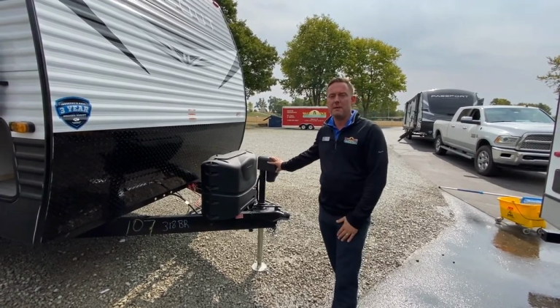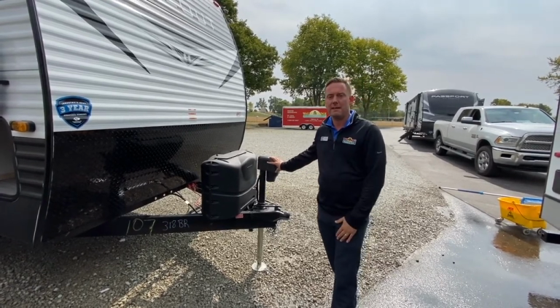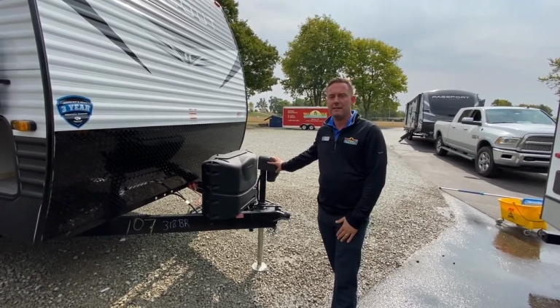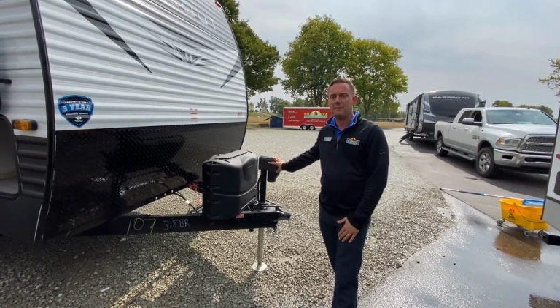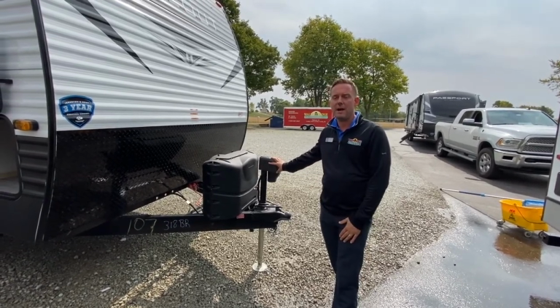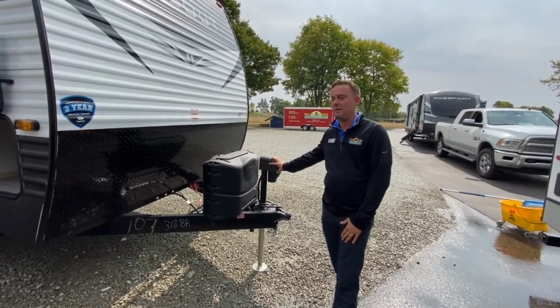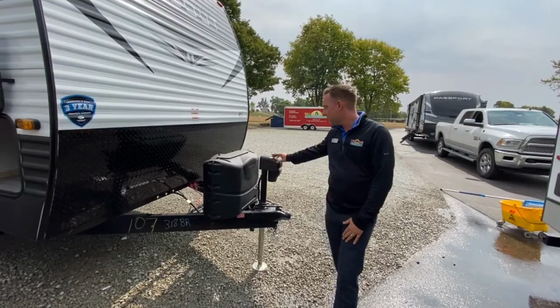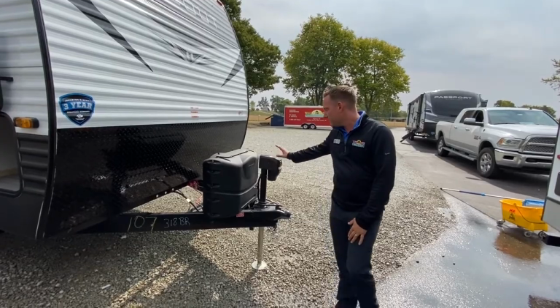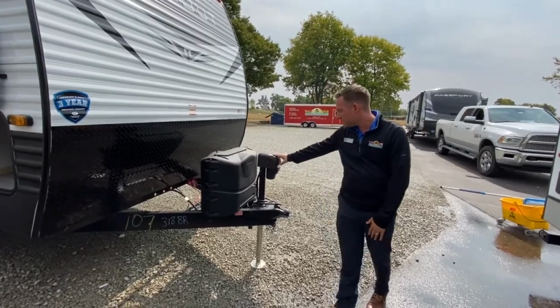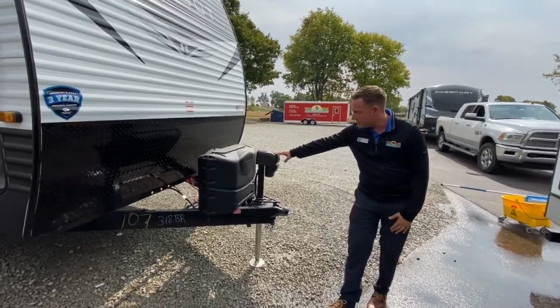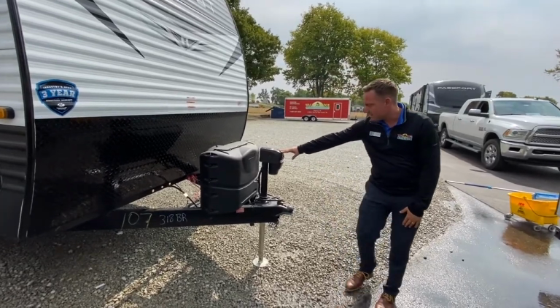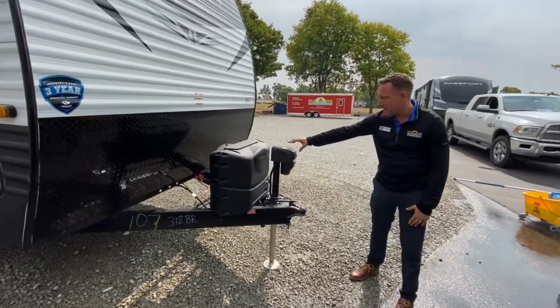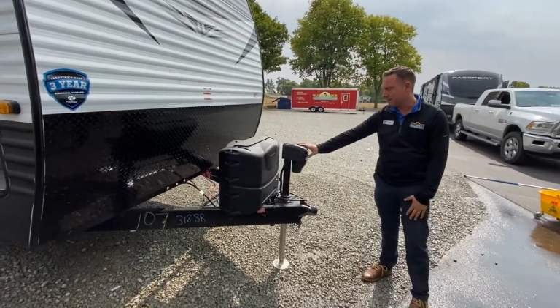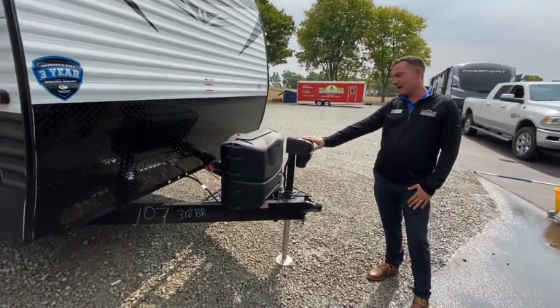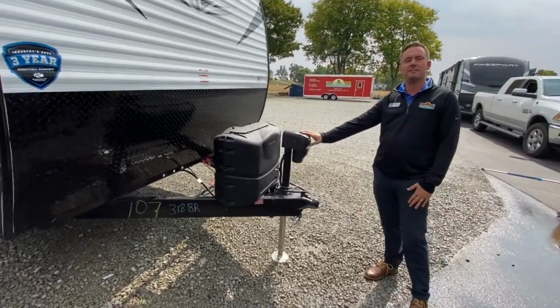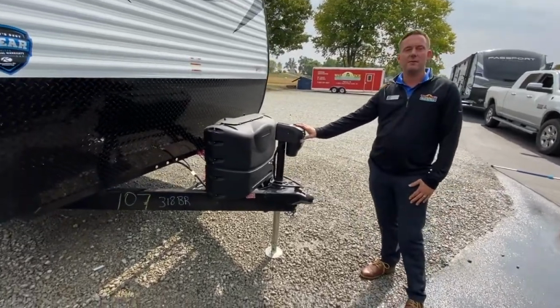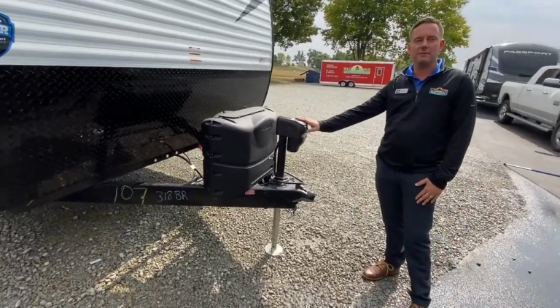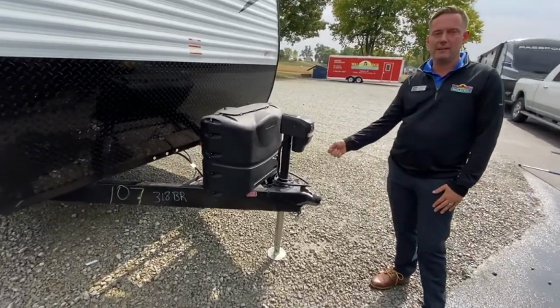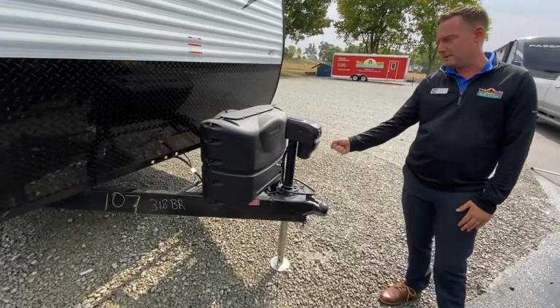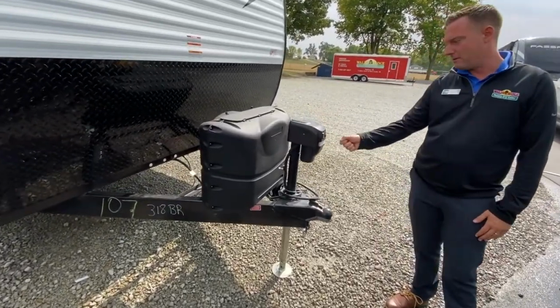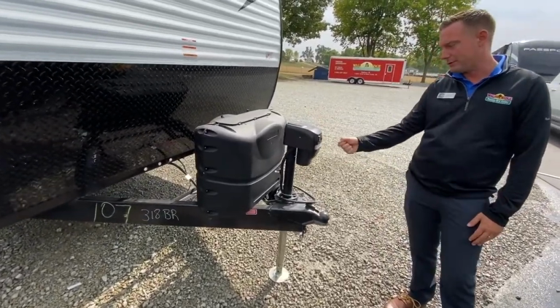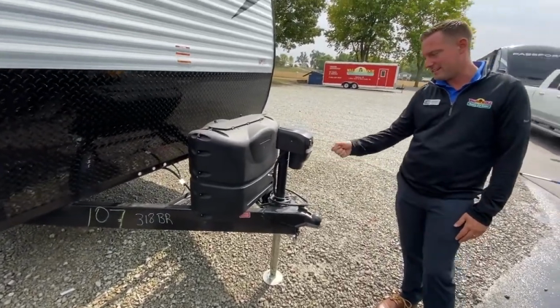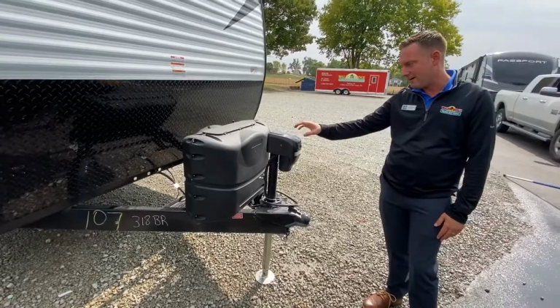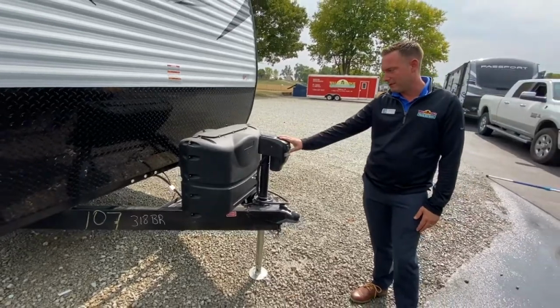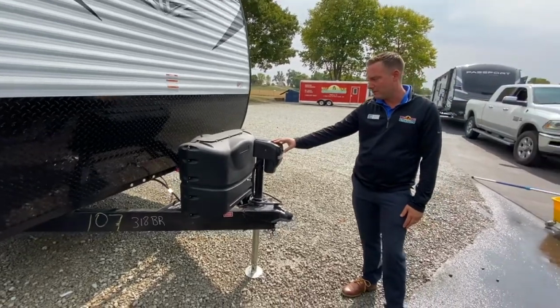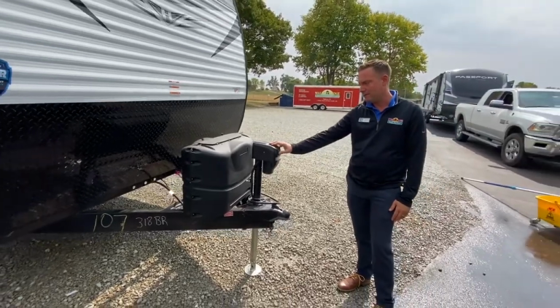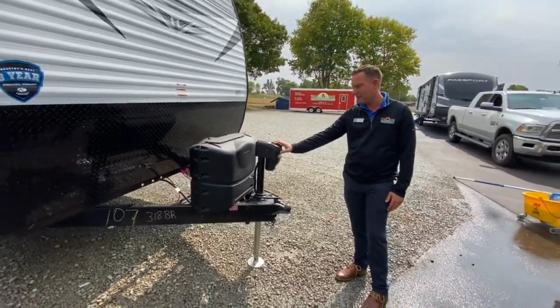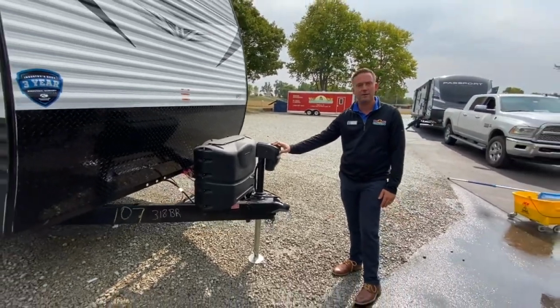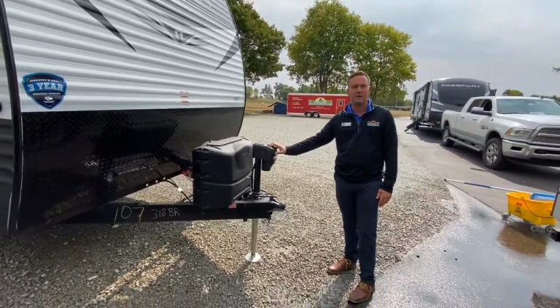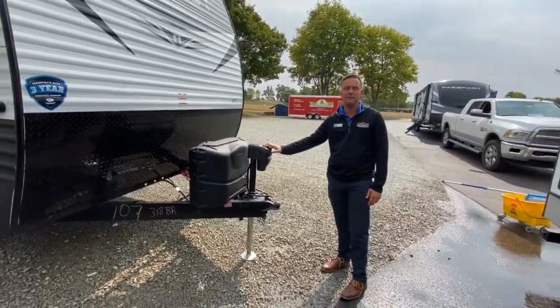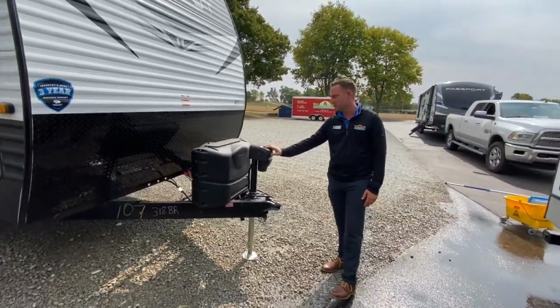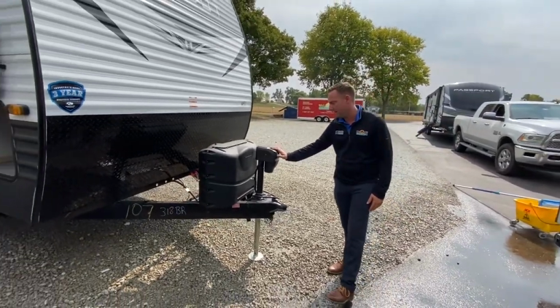It's made by Keystone Hideout. This coach actually has a power tongue jack, so if you don't like doing the old crank style, it's really cool and easy to level the coach out from the tongue jack here.